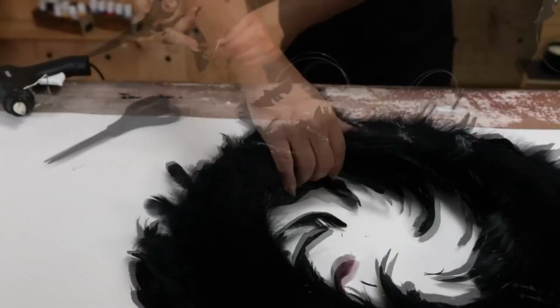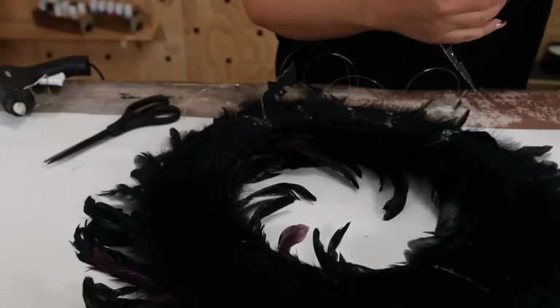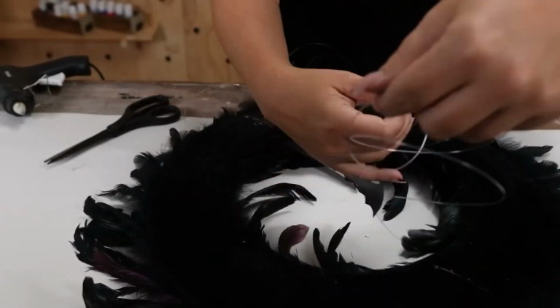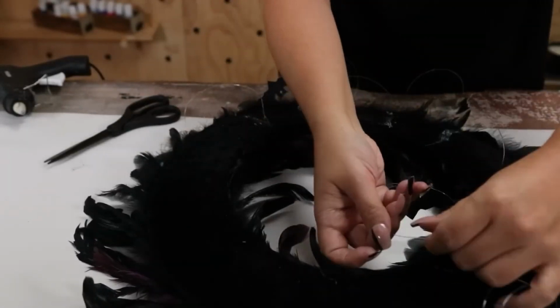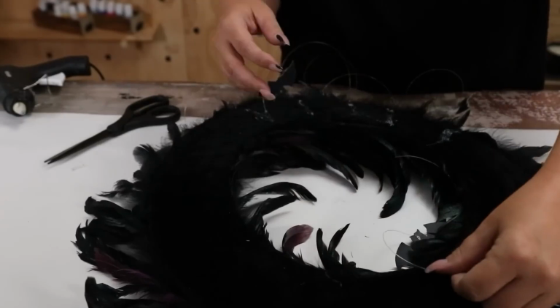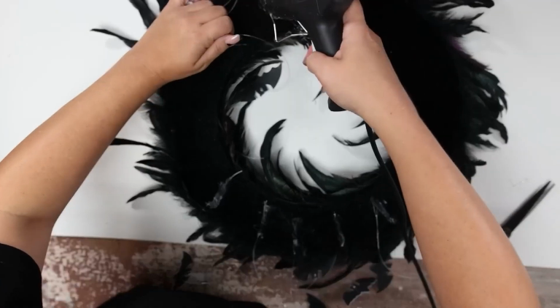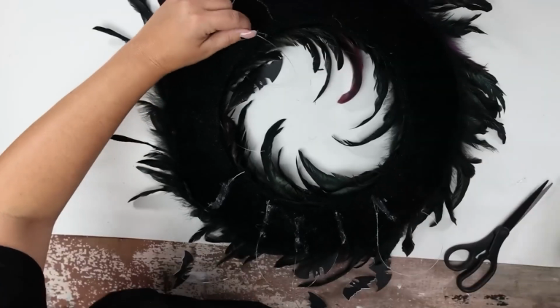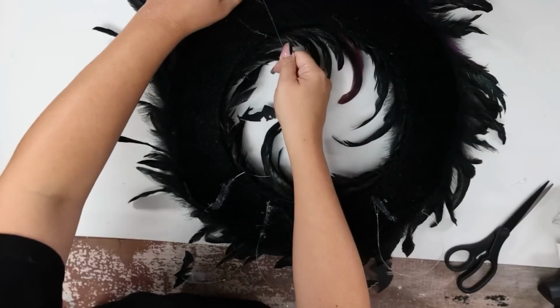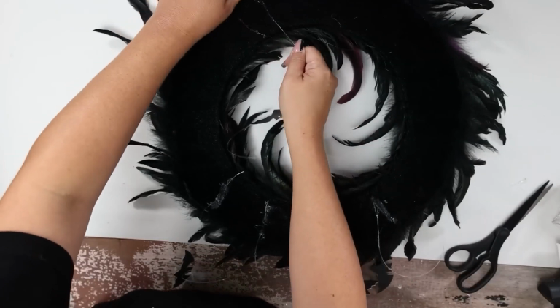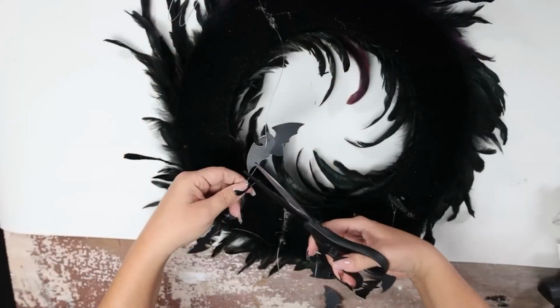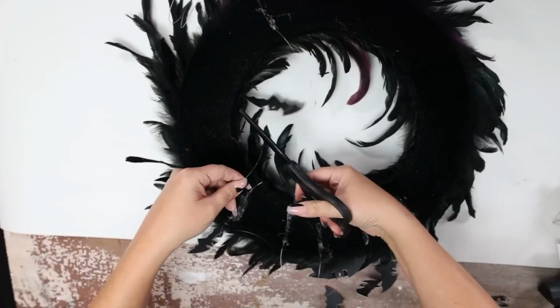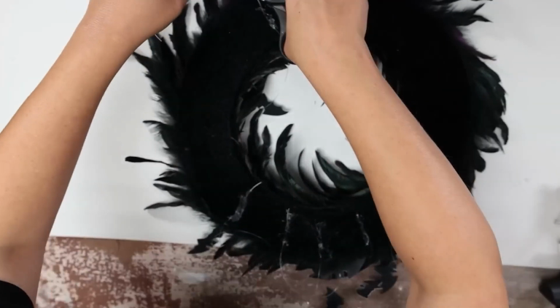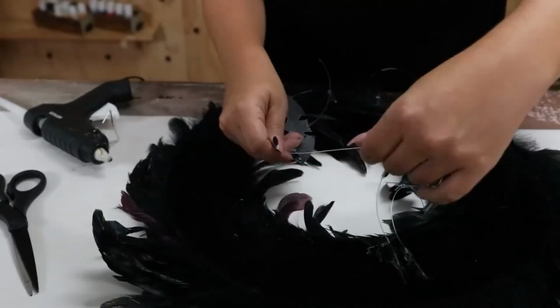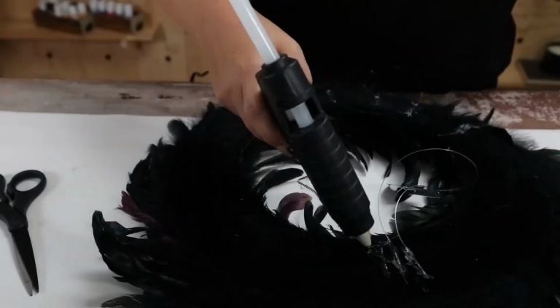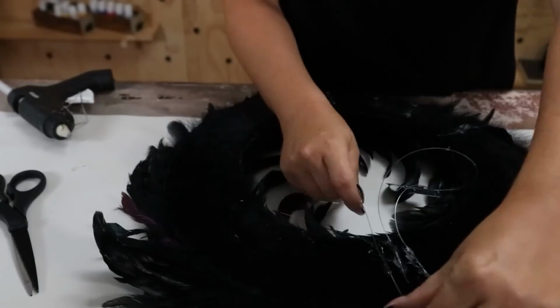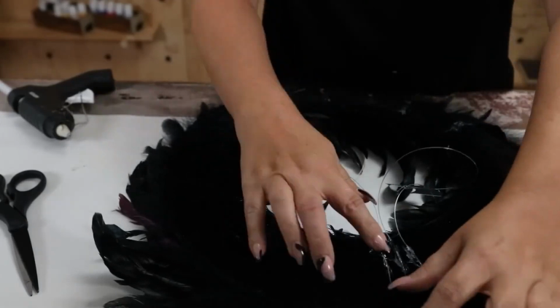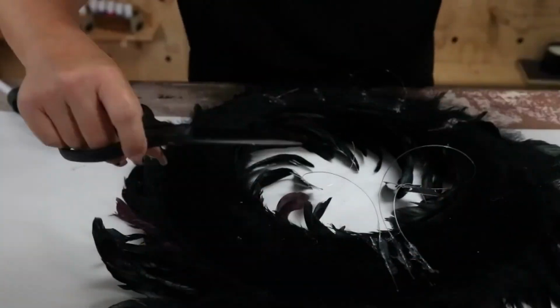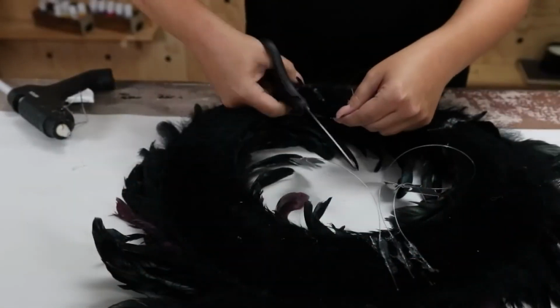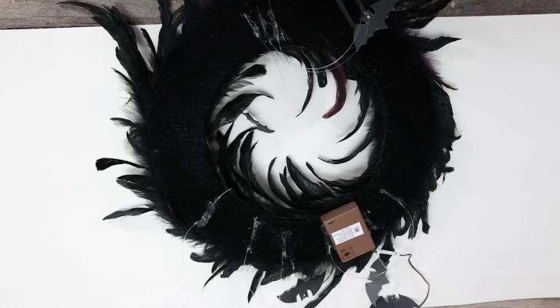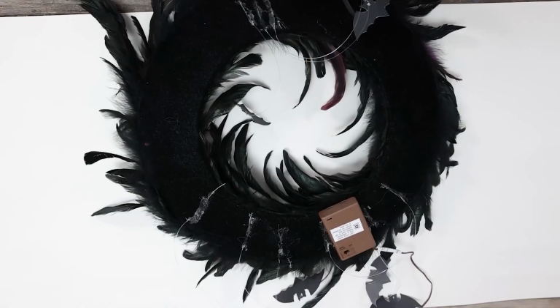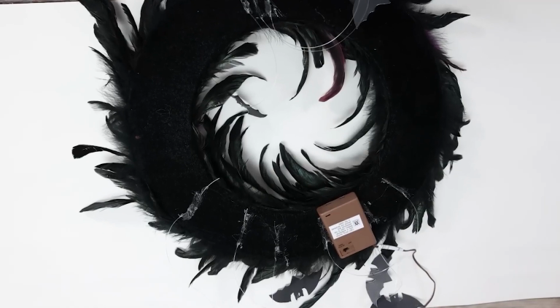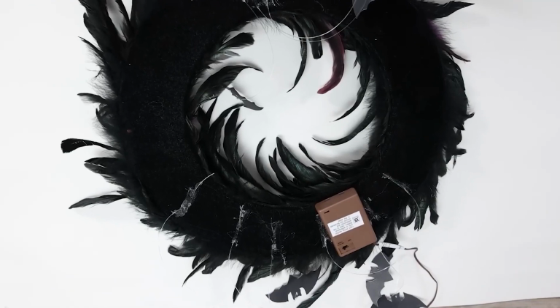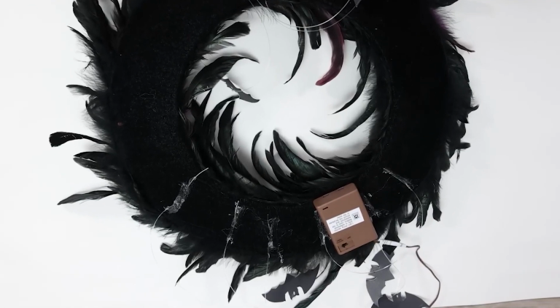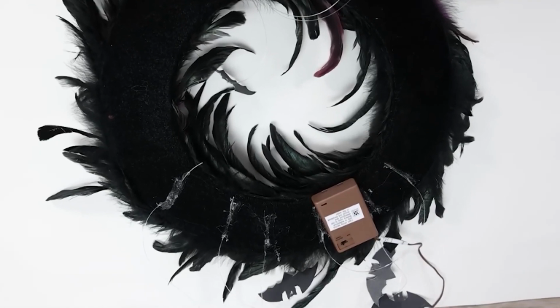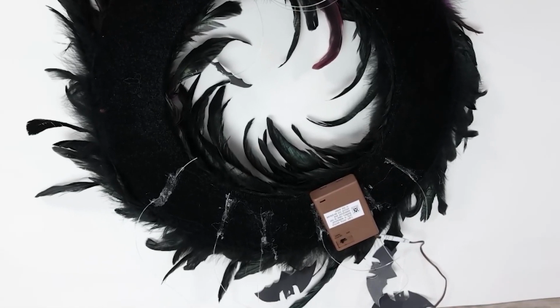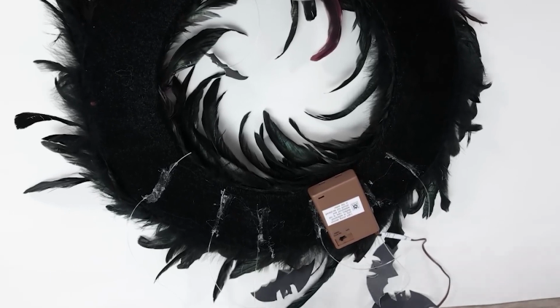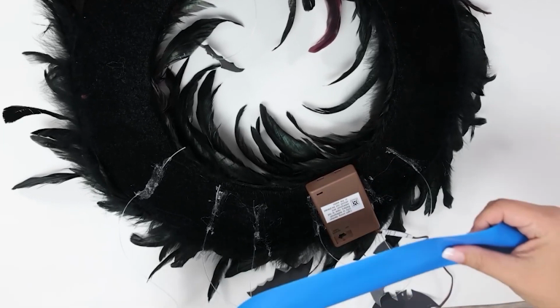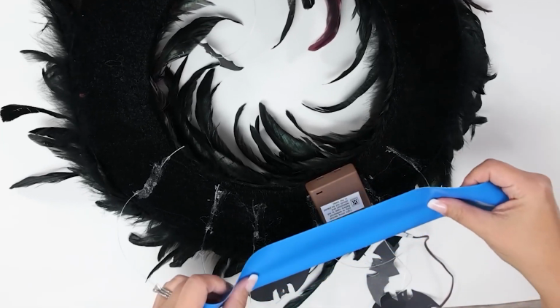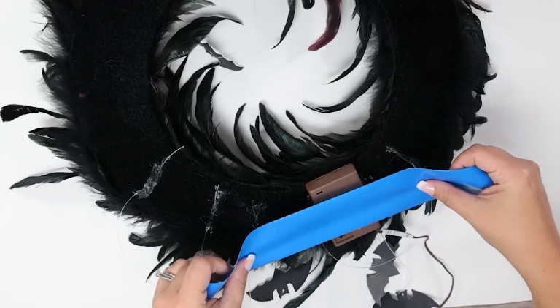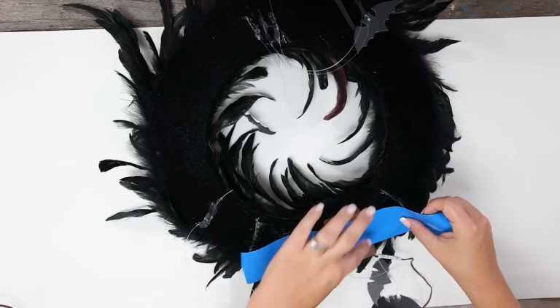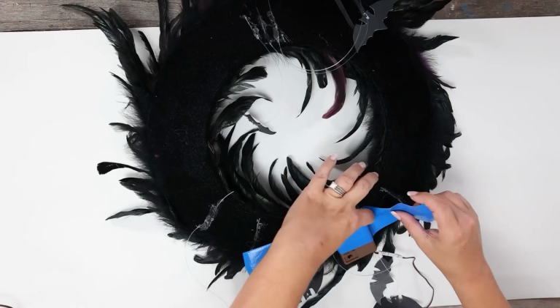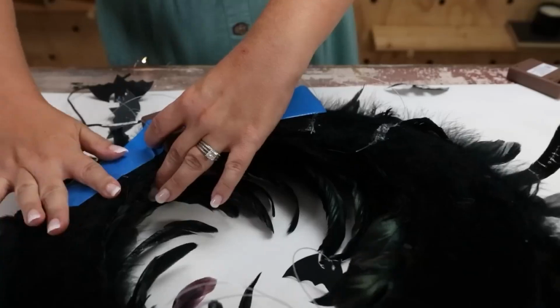And I'll put three more at the top. With the fairy lights I picked up, I'm going to add the box that has the batteries in it to the back of my wreath. I'm going to put that on with some heavy duty duct tape.